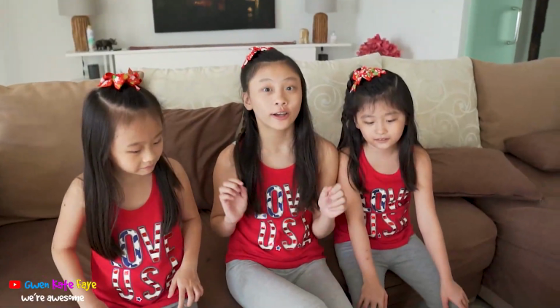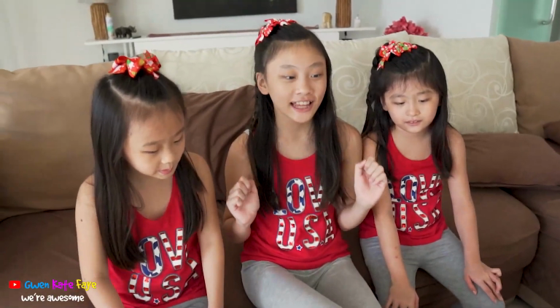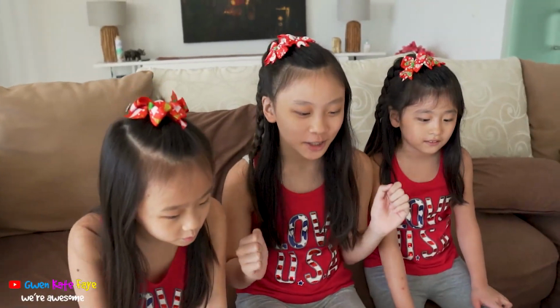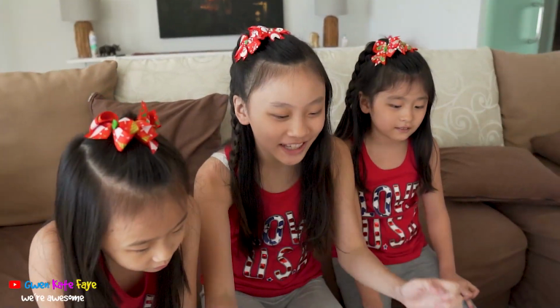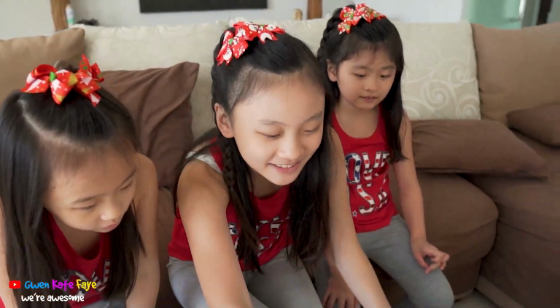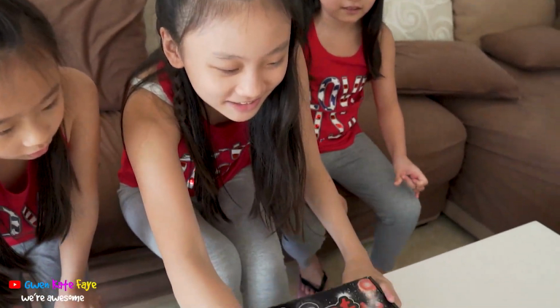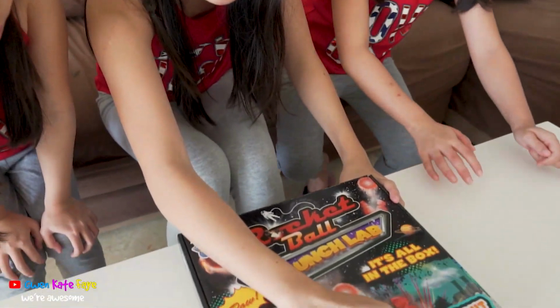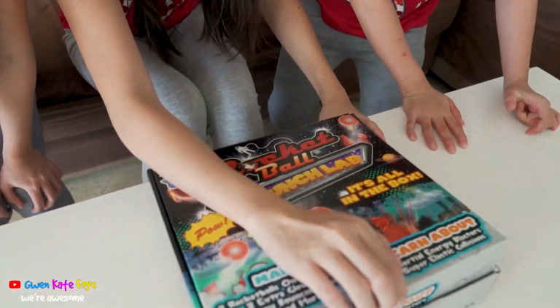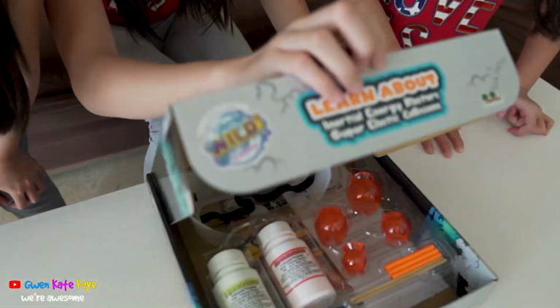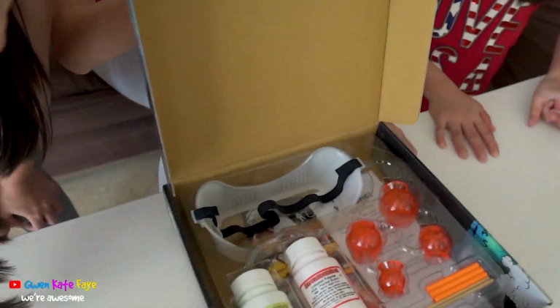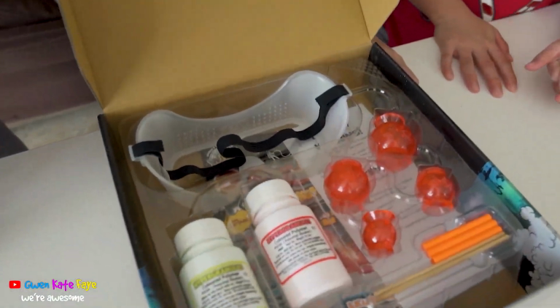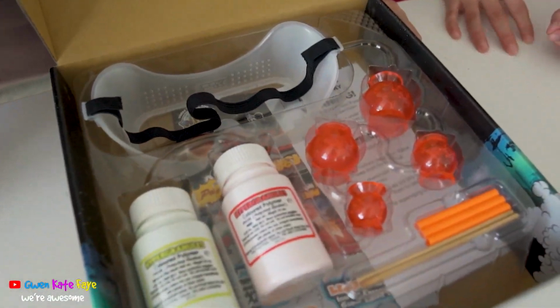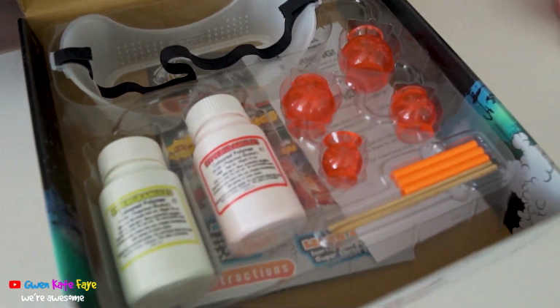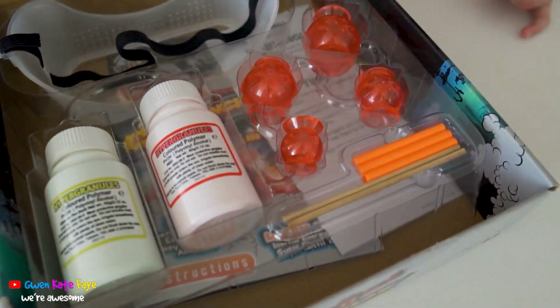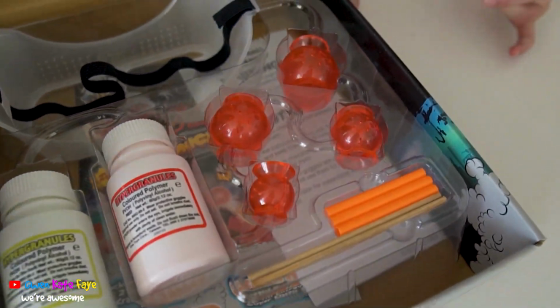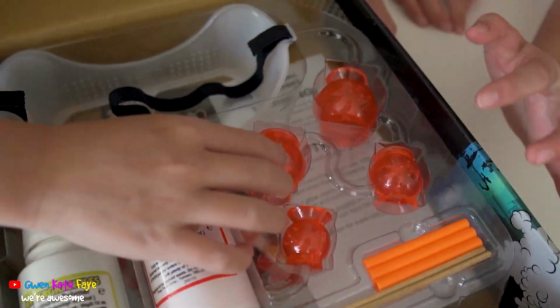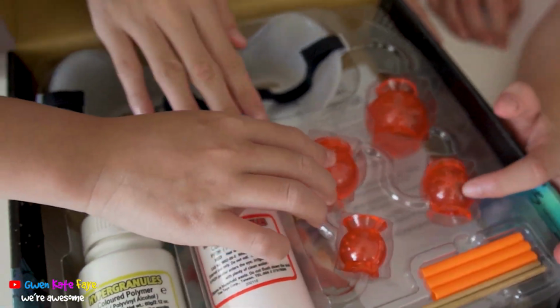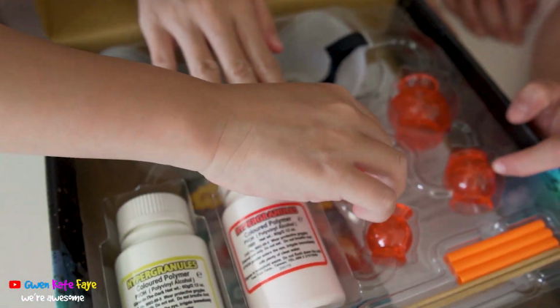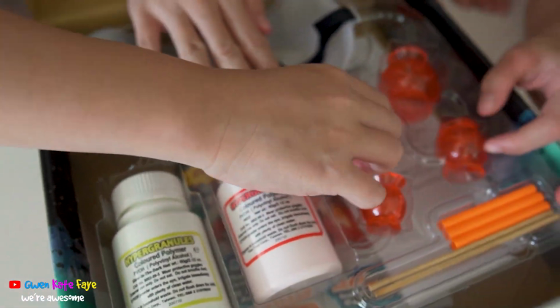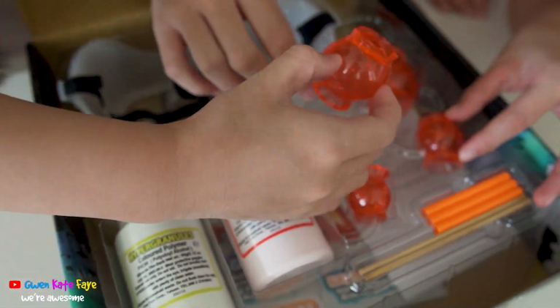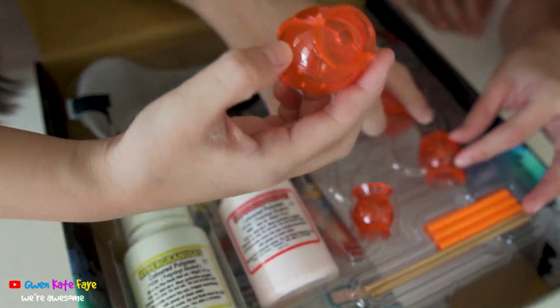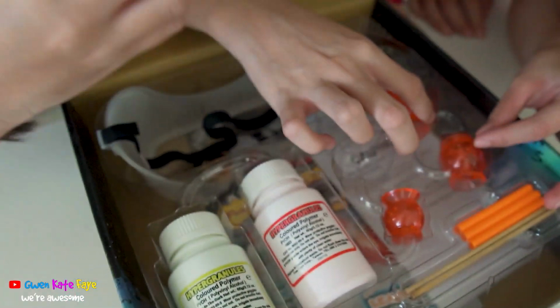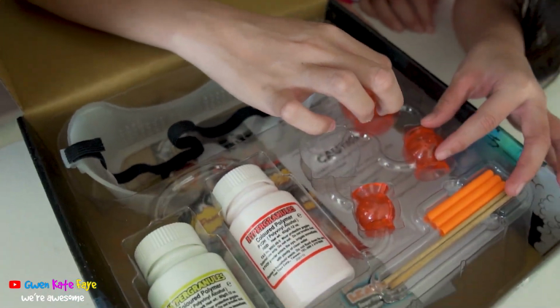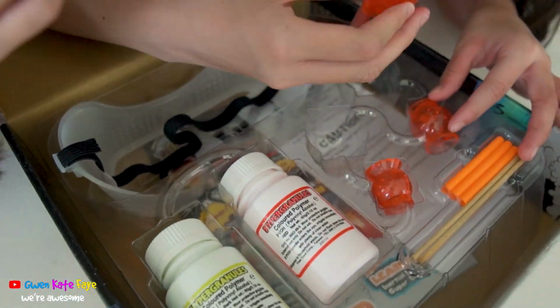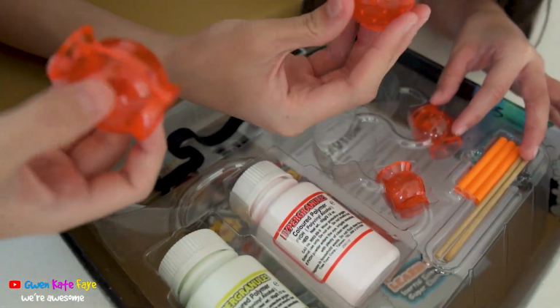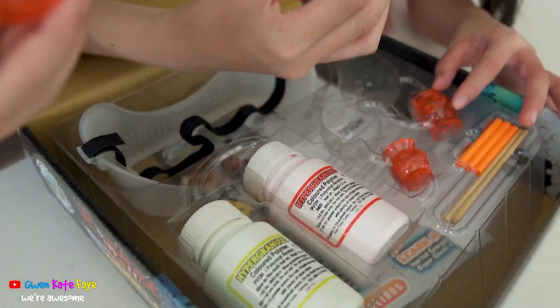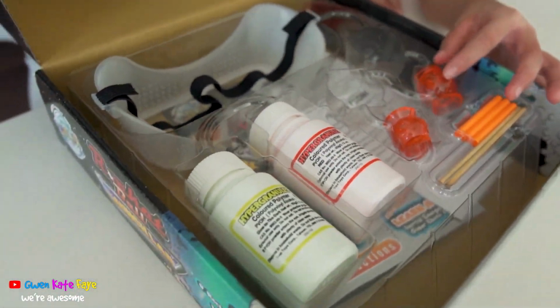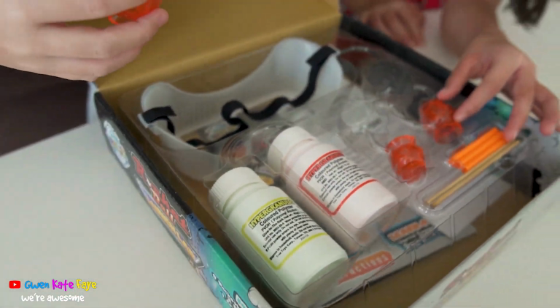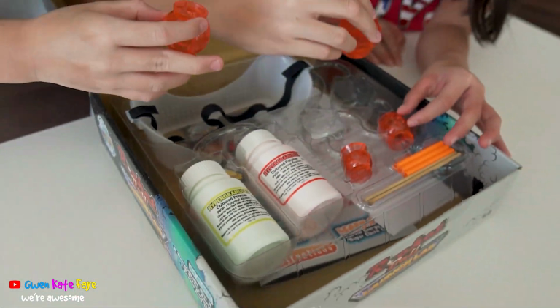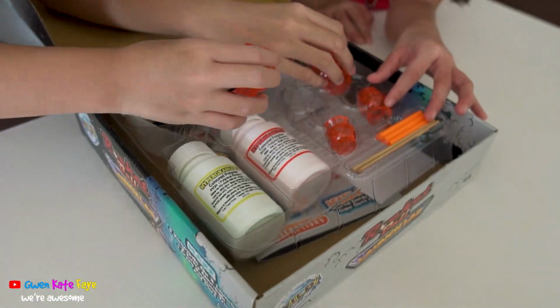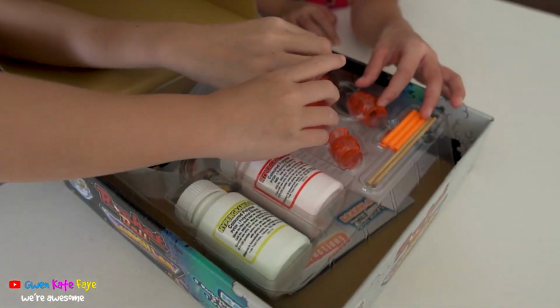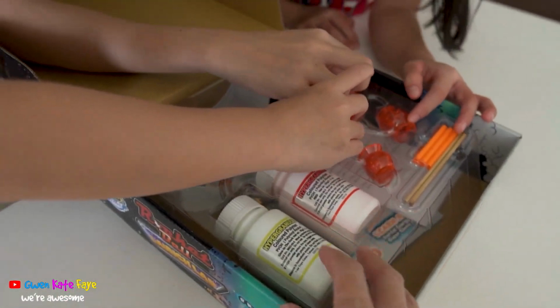Okay, now let's open it! Wow! What is this? I don't know what this is. It smells weird. No, it smells good.